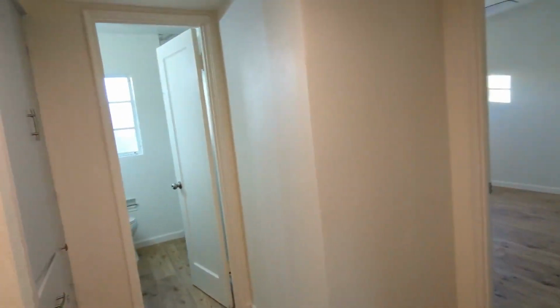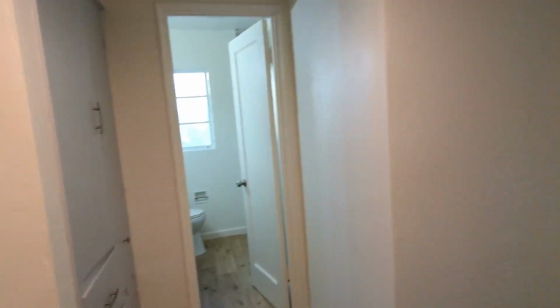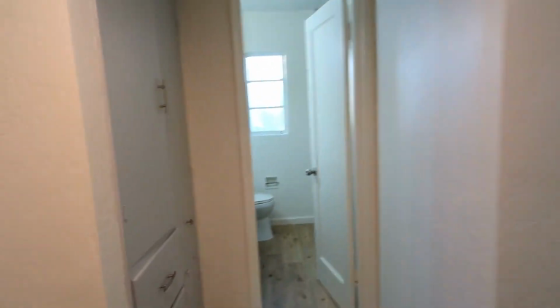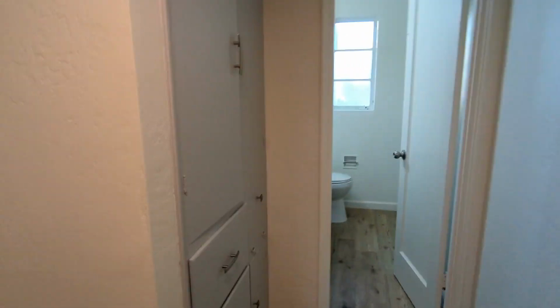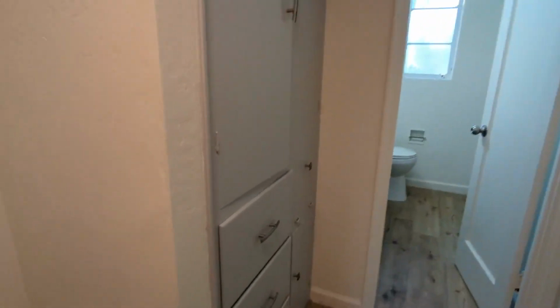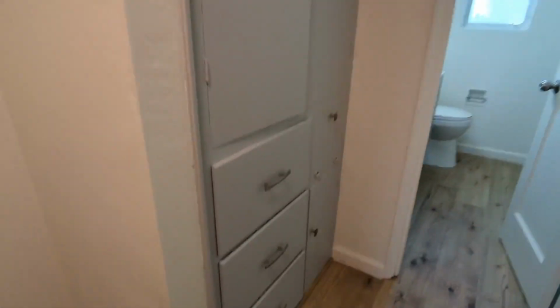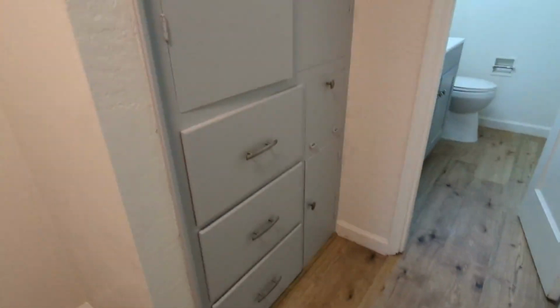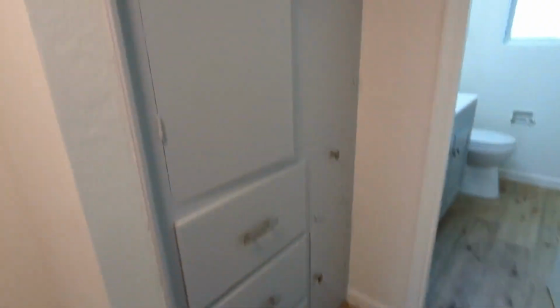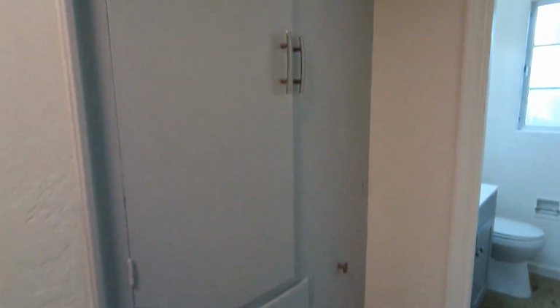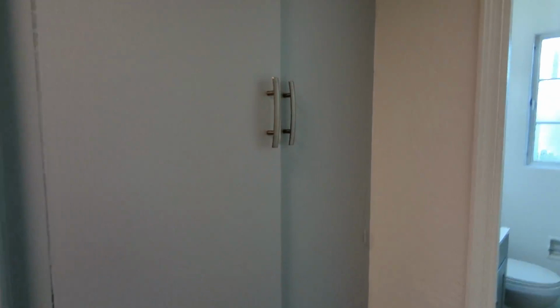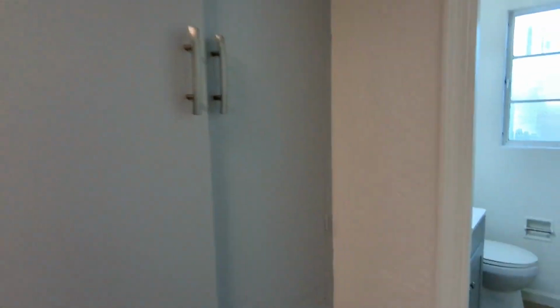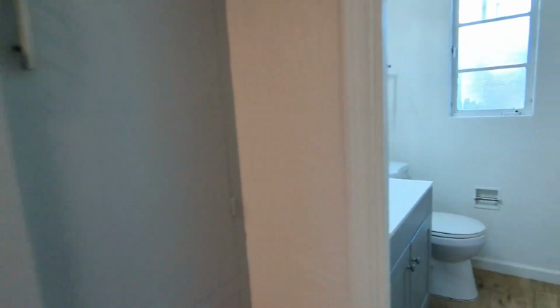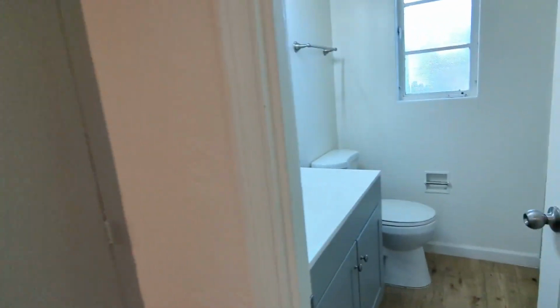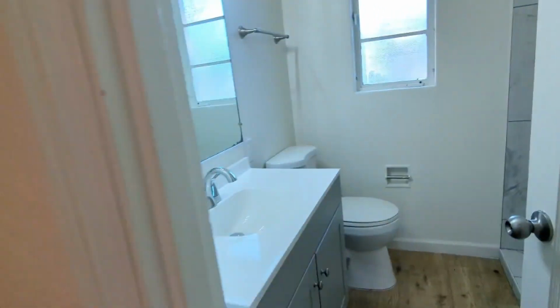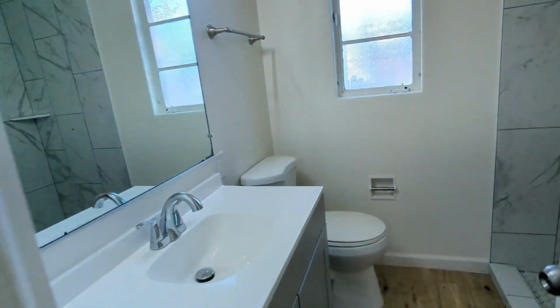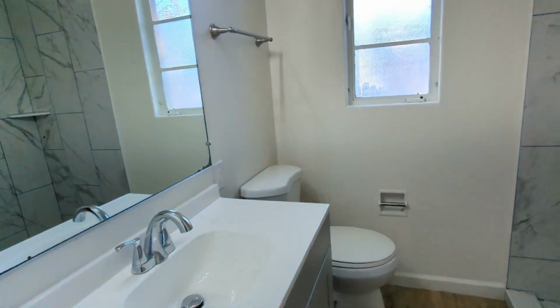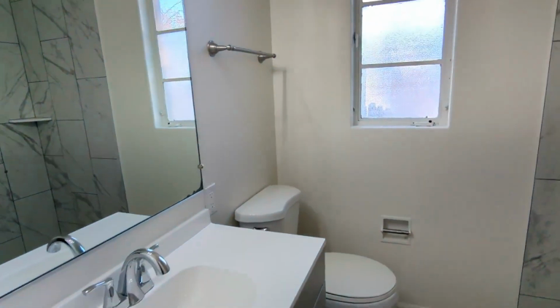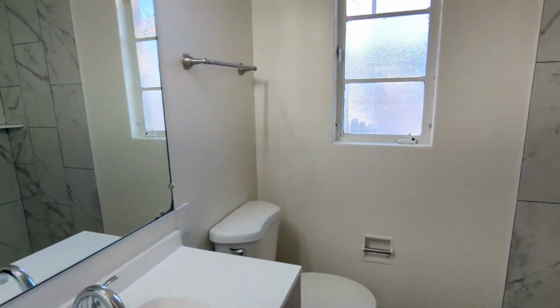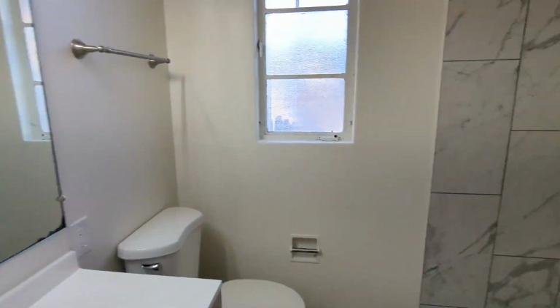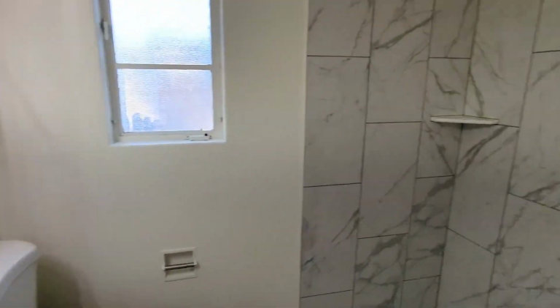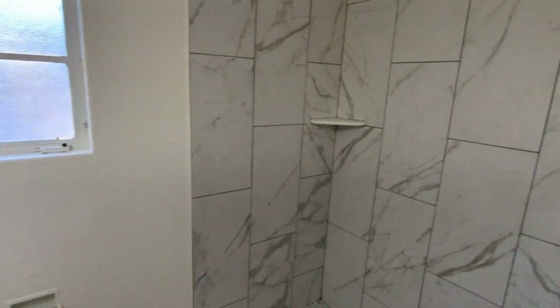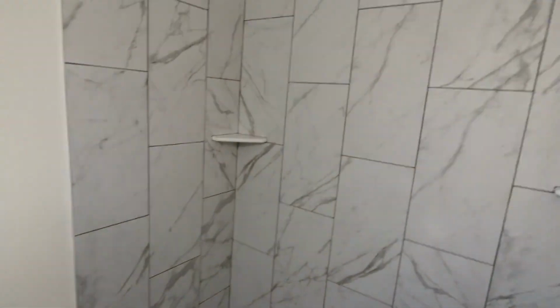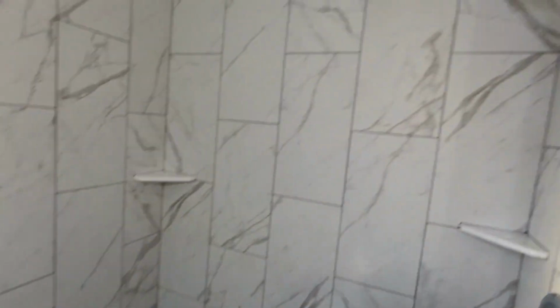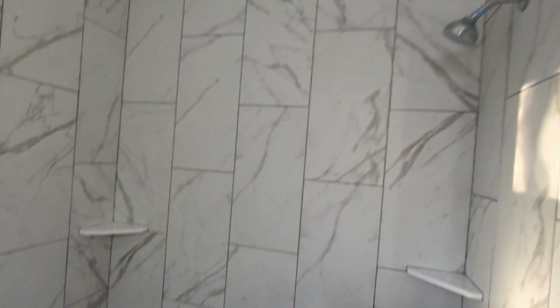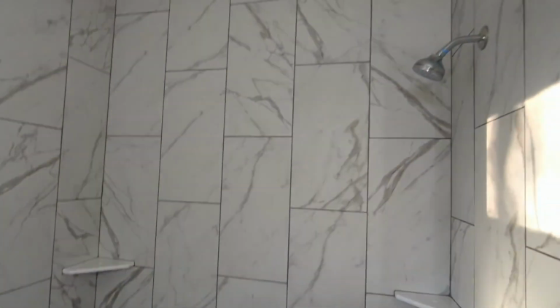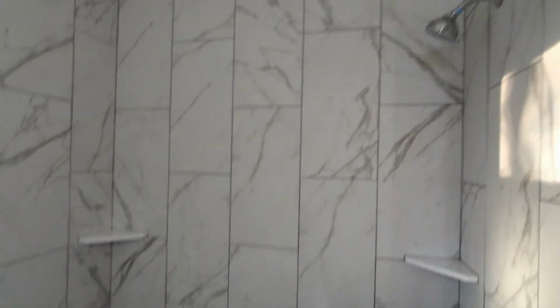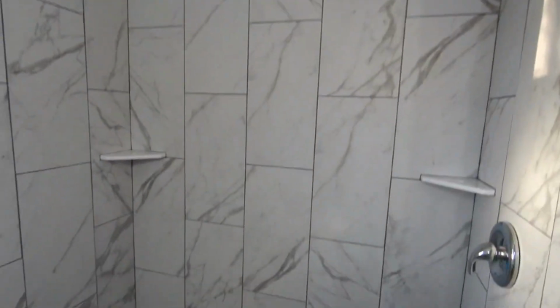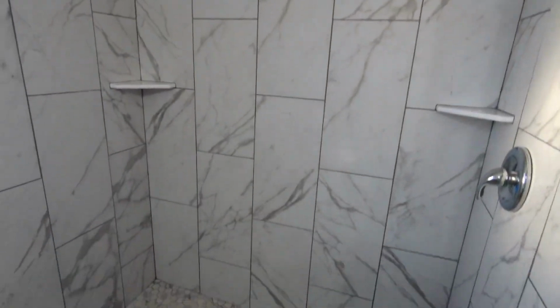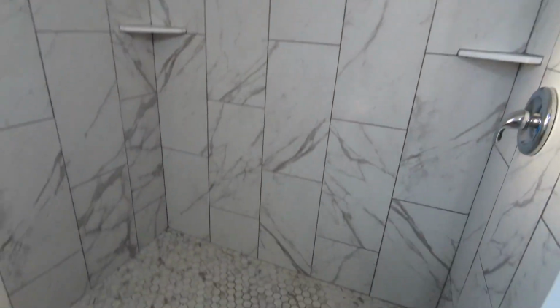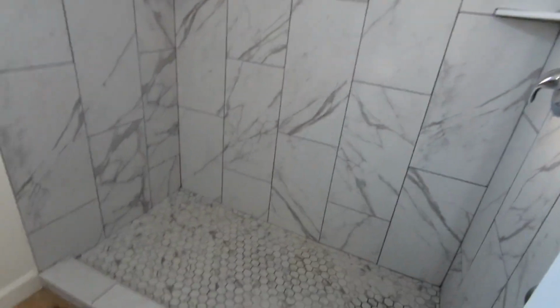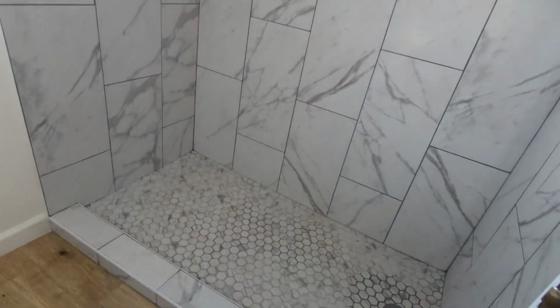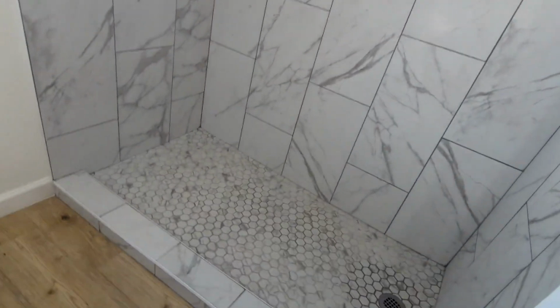And then here's some more storage. And here's the bathroom with a nice walk-in shower. Very wide, as you can see.